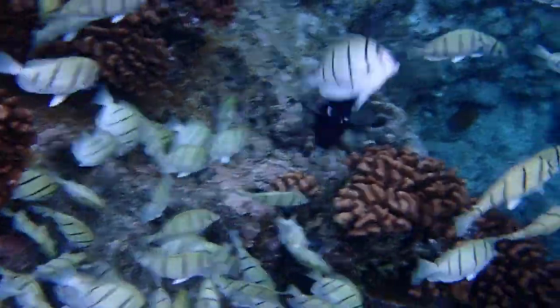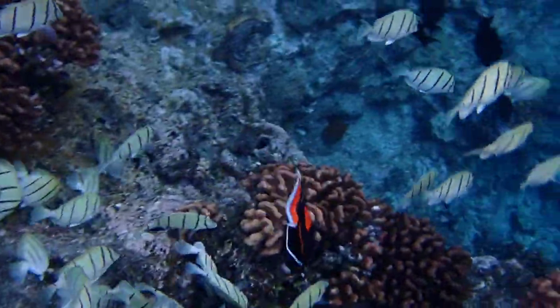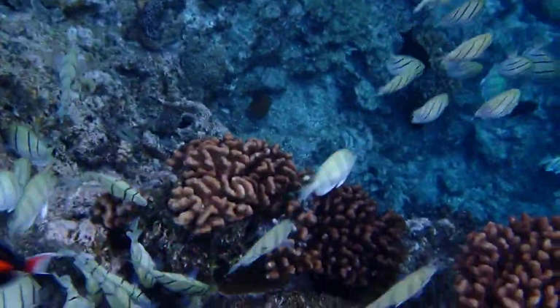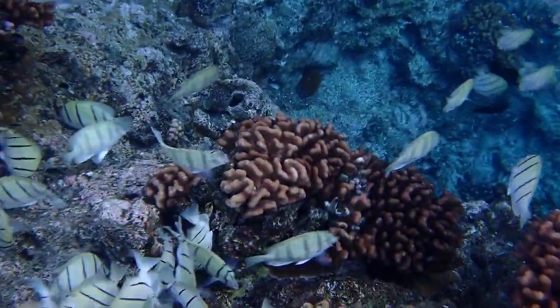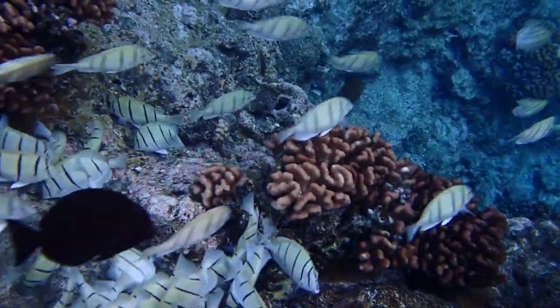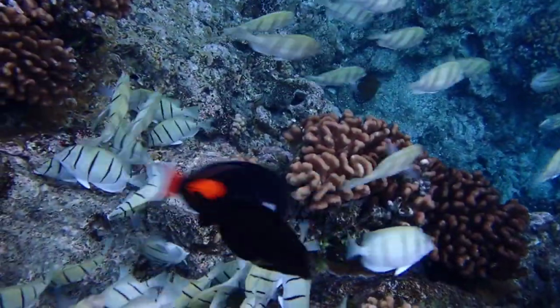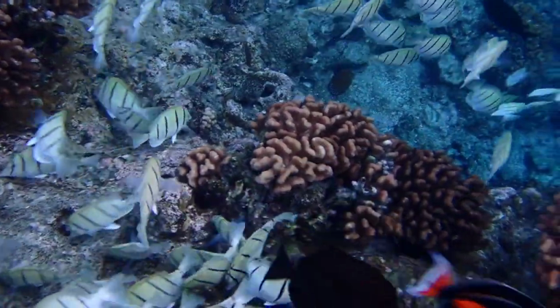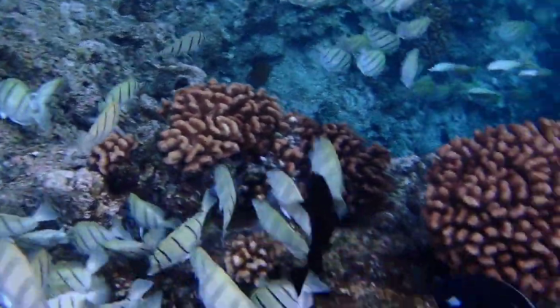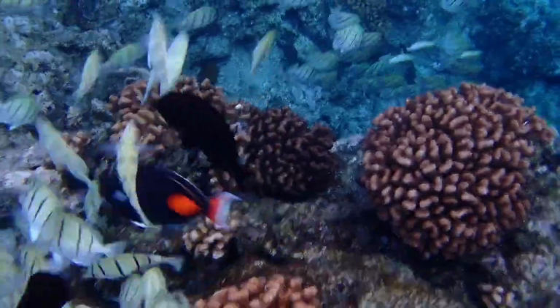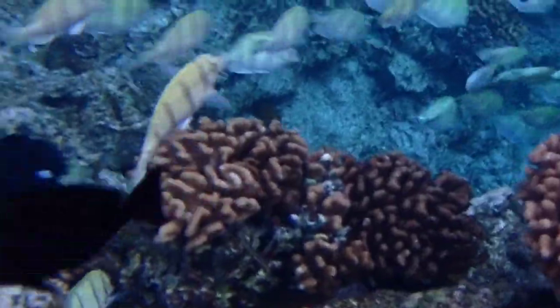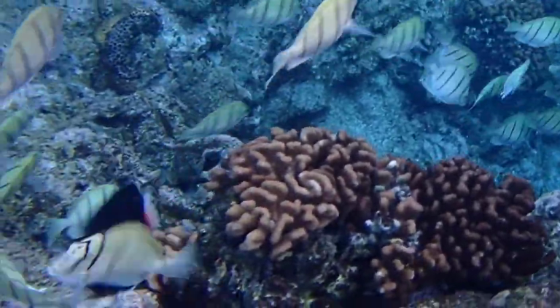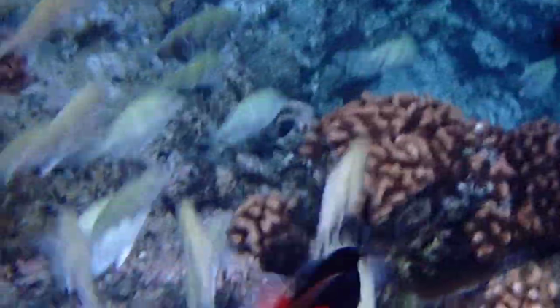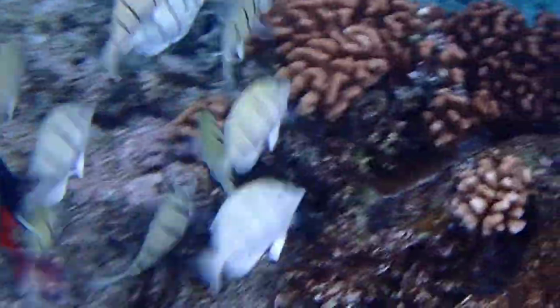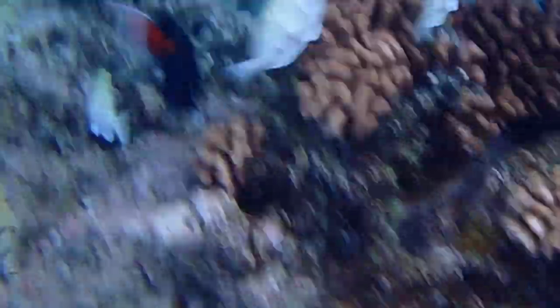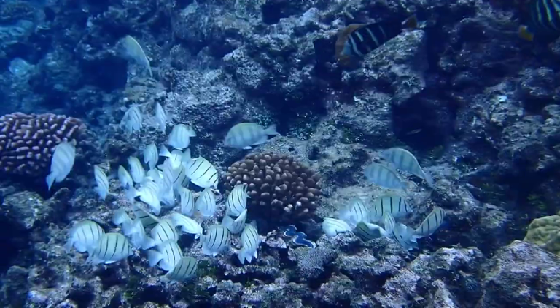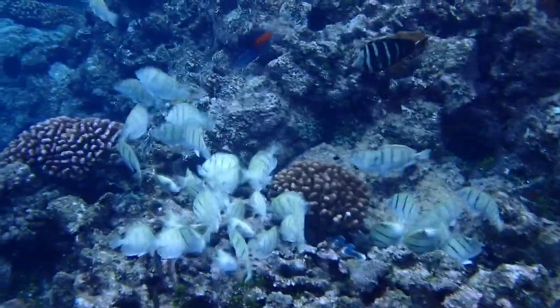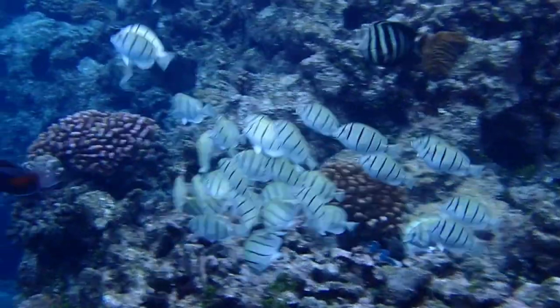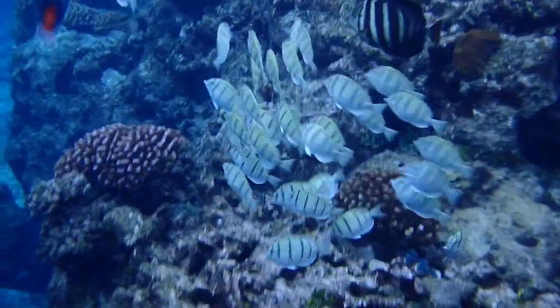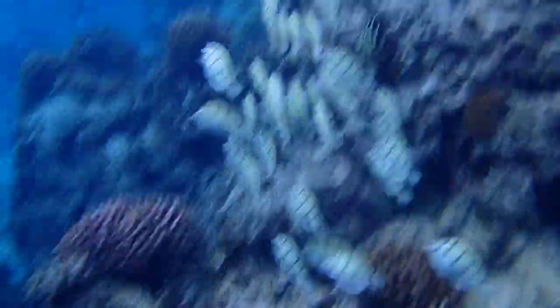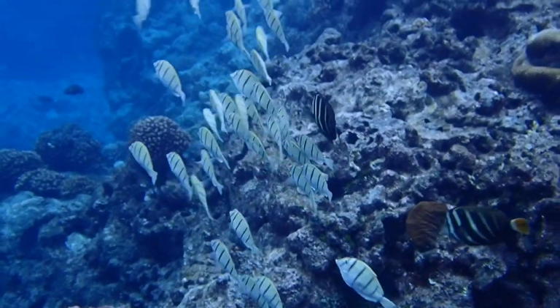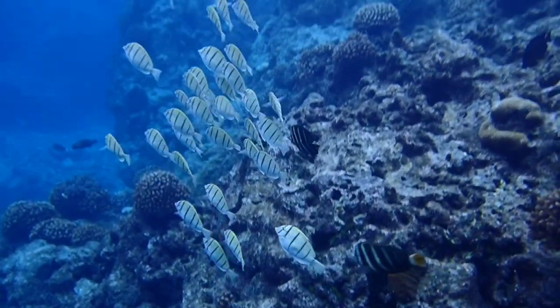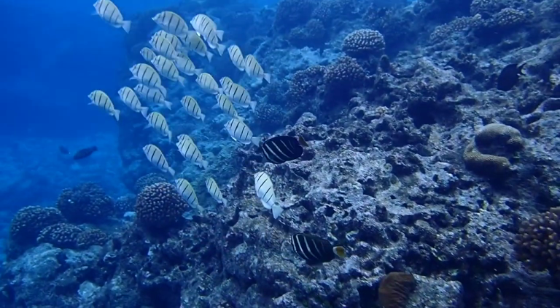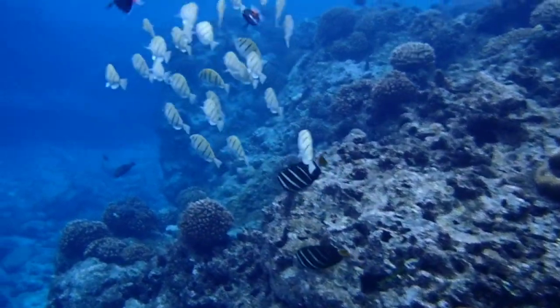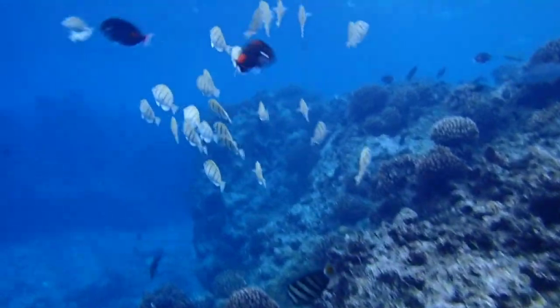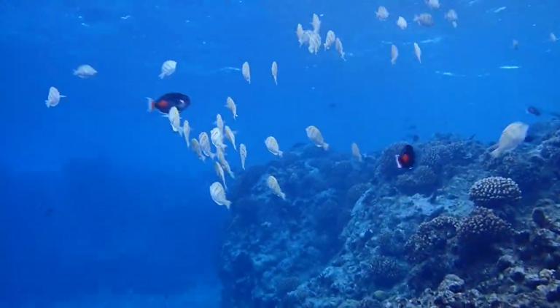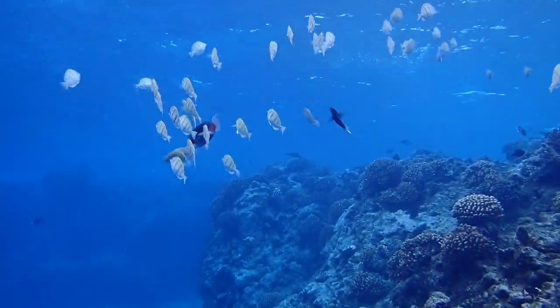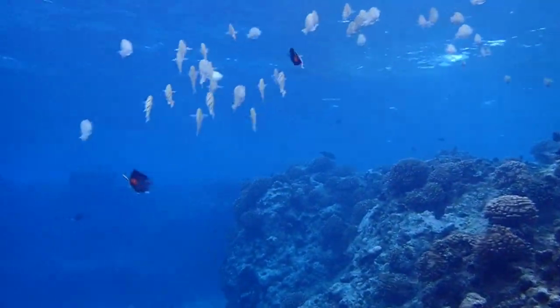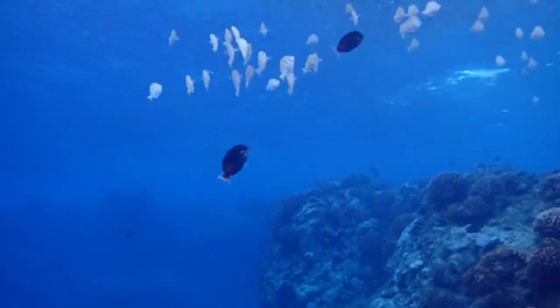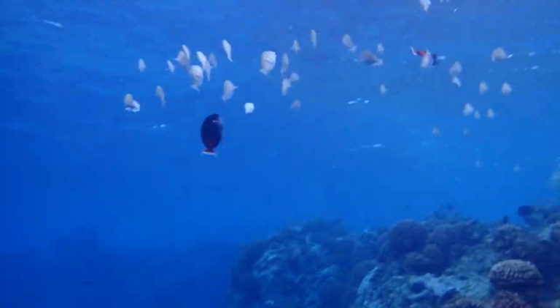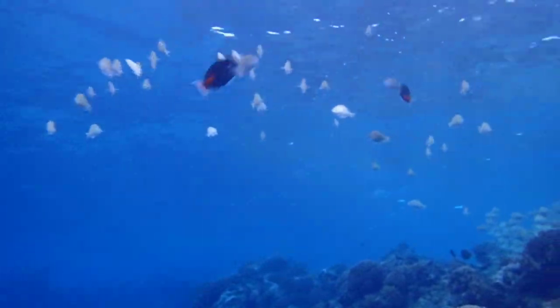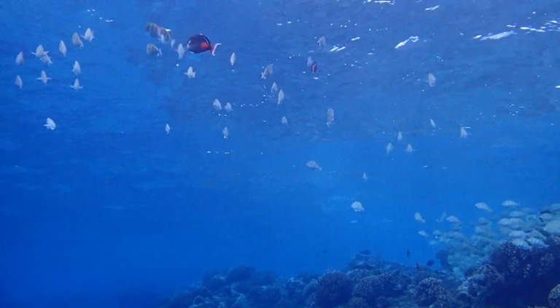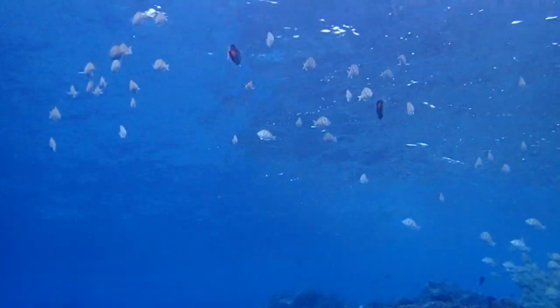But this assault seems to have little effect on the raiding convicts. Eventually, the convicts are driven off by the Achilles tangs, forcing them to look for greener pastures elsewhere.